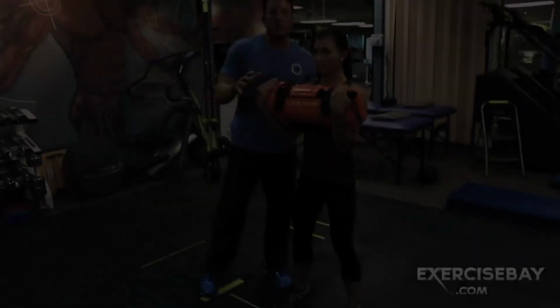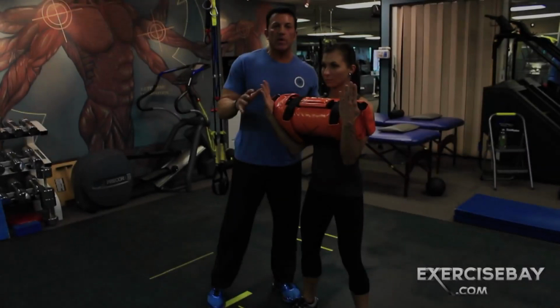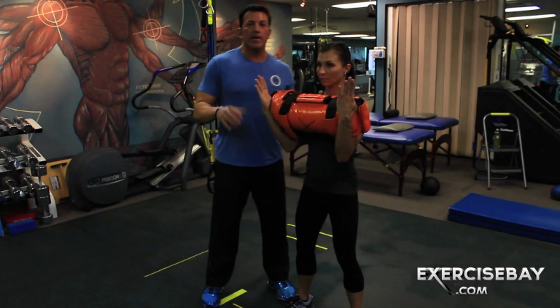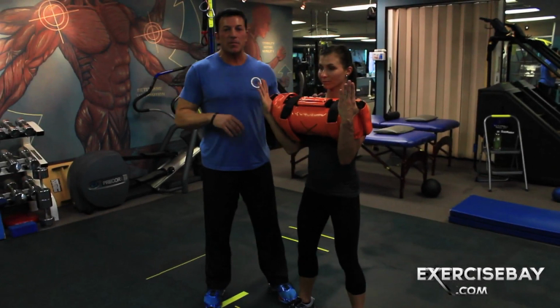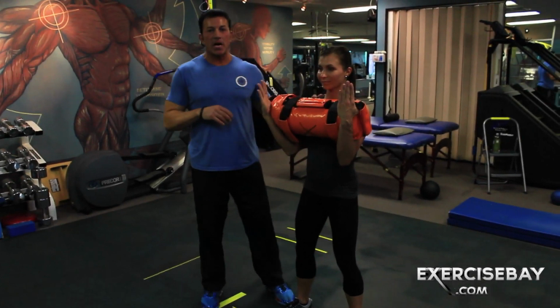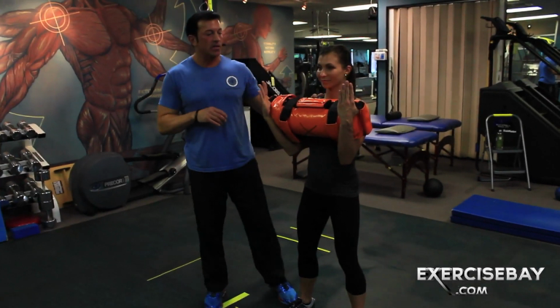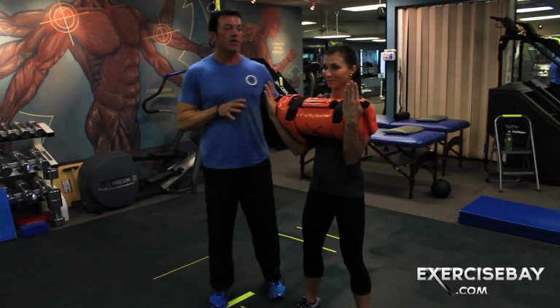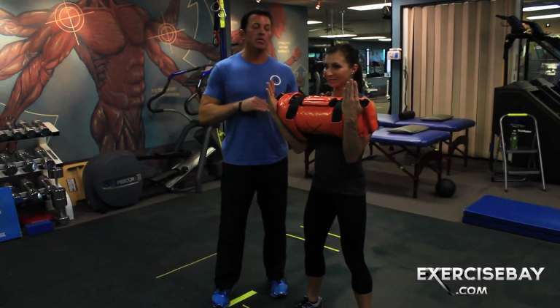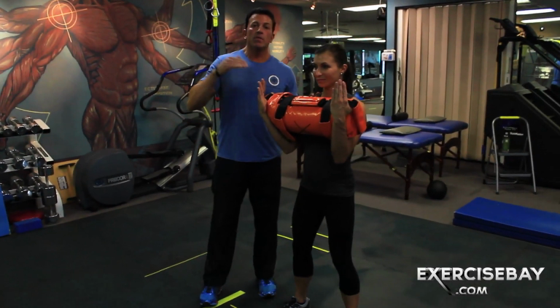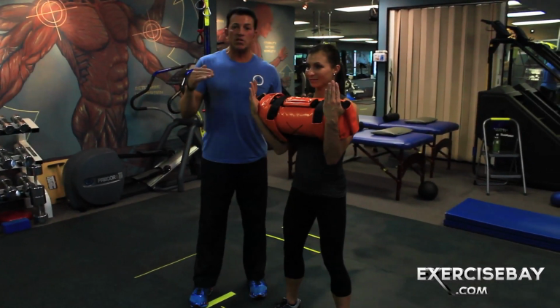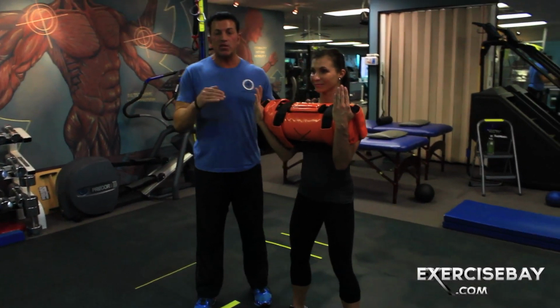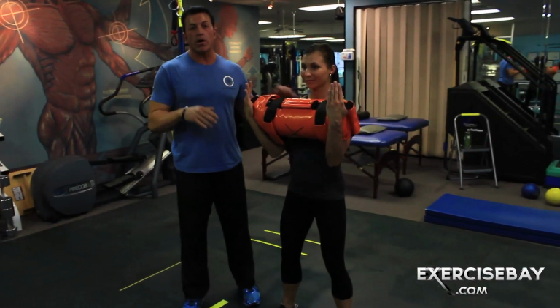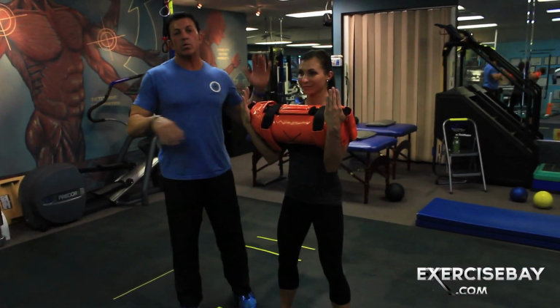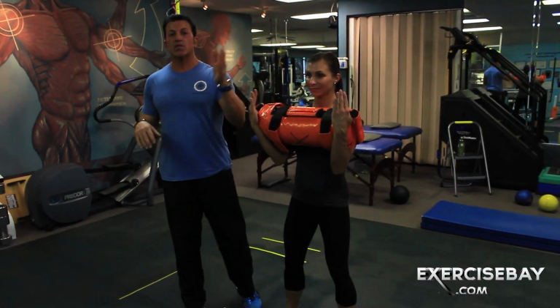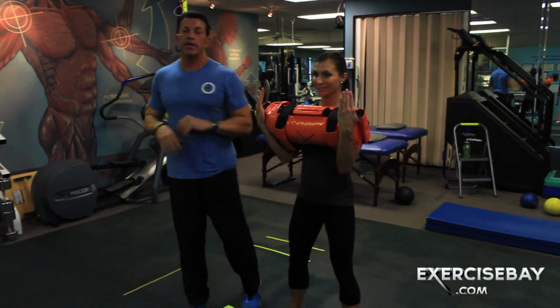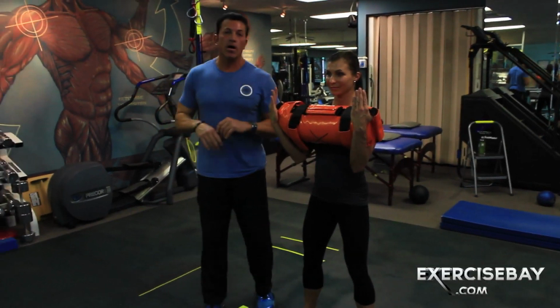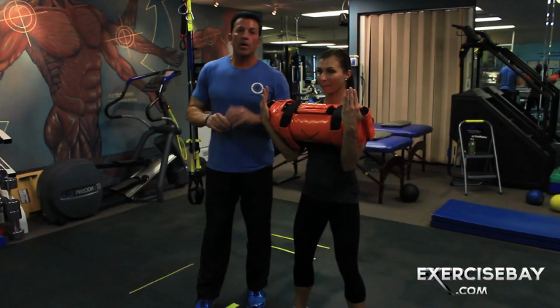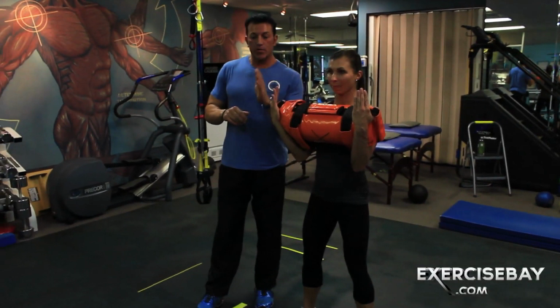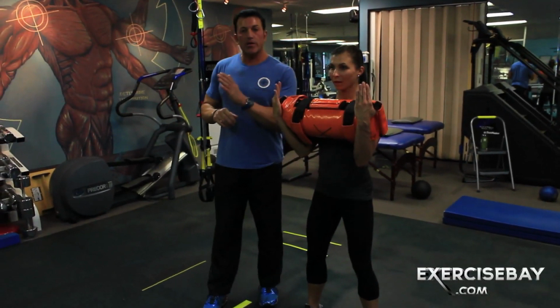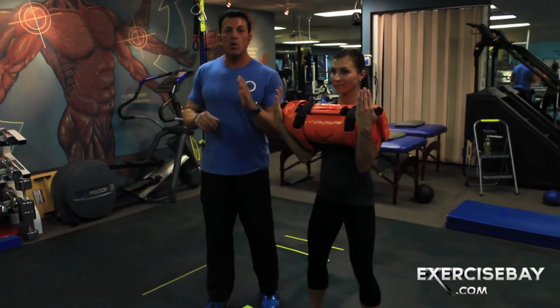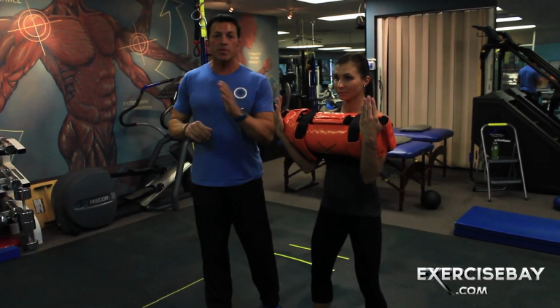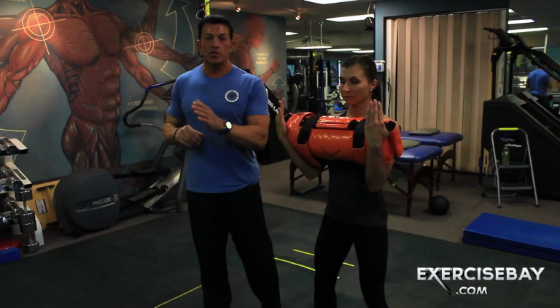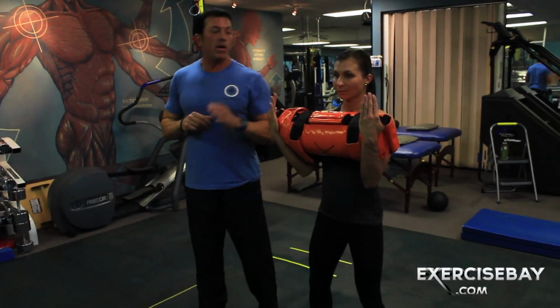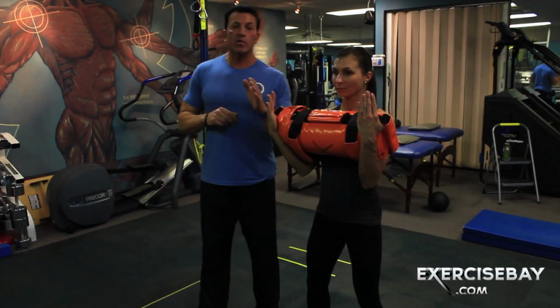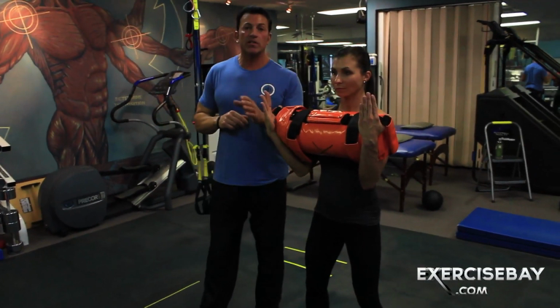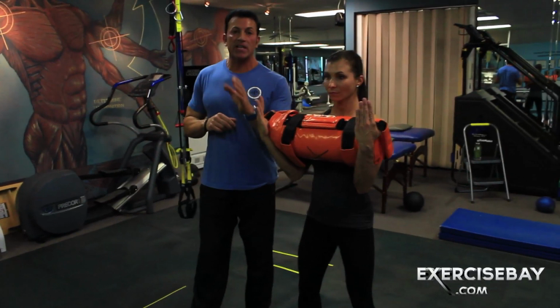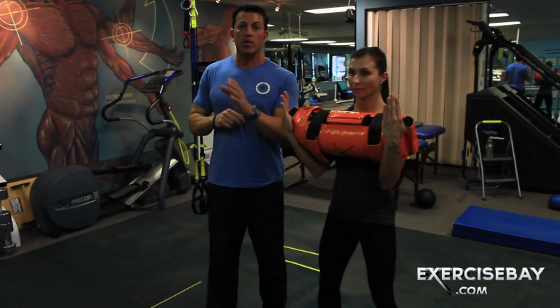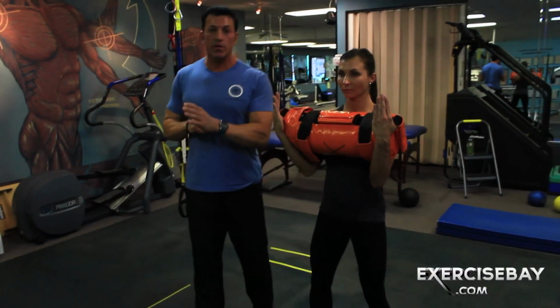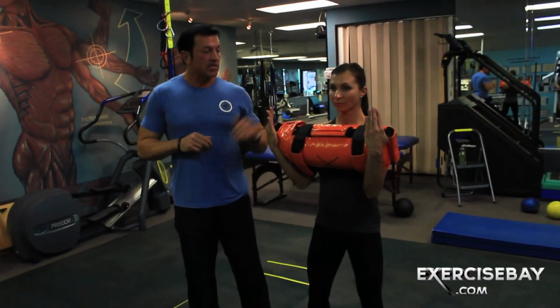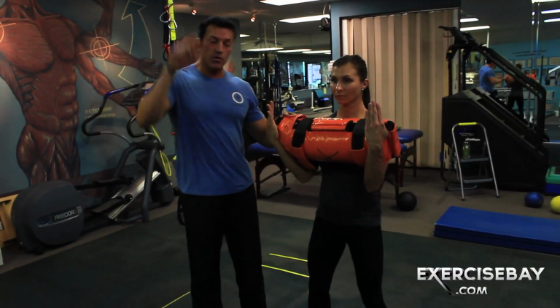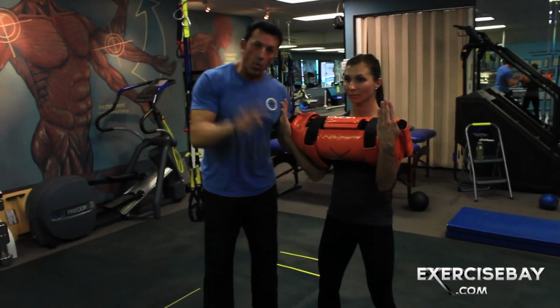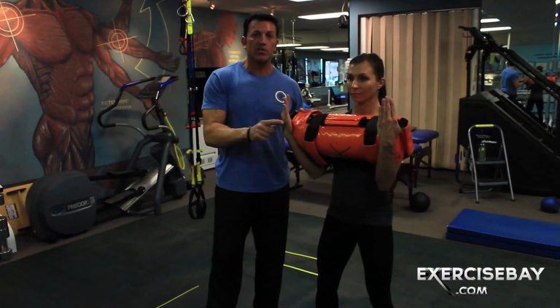I've graduated here at ExerciseBay.com. Kendall is now going to do the motion and position I wanted her to do right from the start, but we had to go through a series of motions and positions — a series of tactile and verbal cues — to get her to do this one exercise.